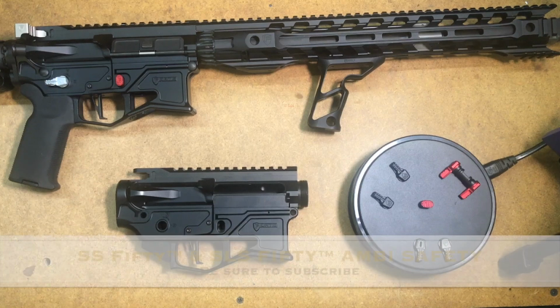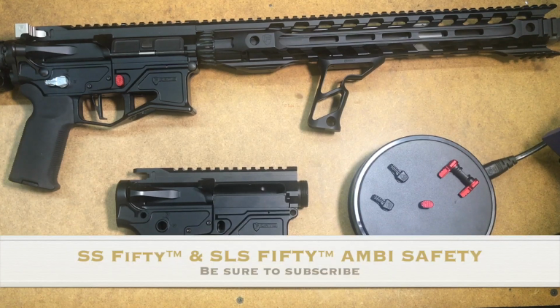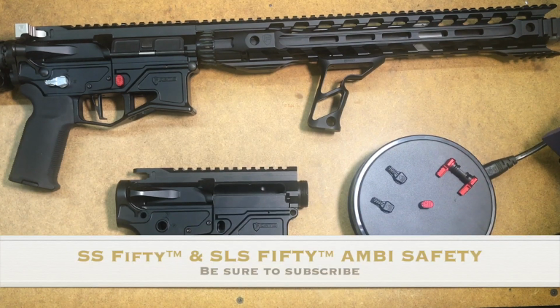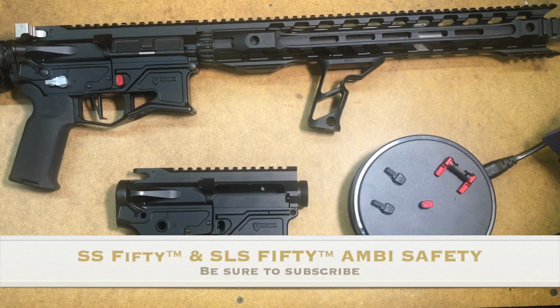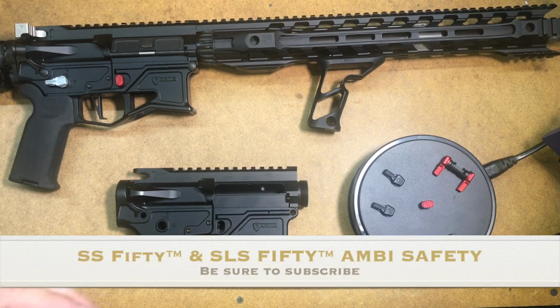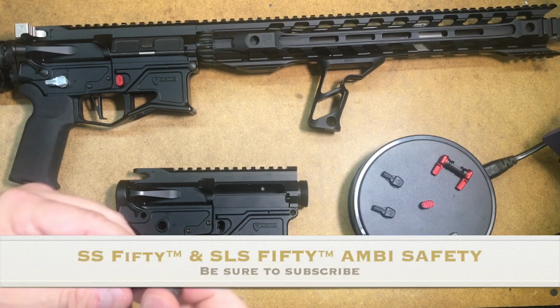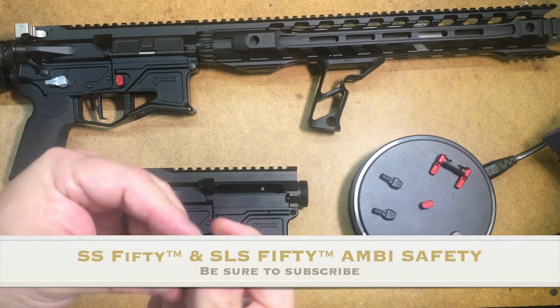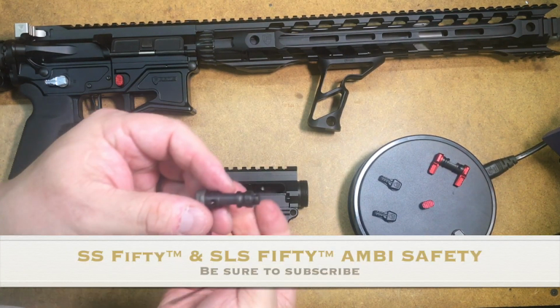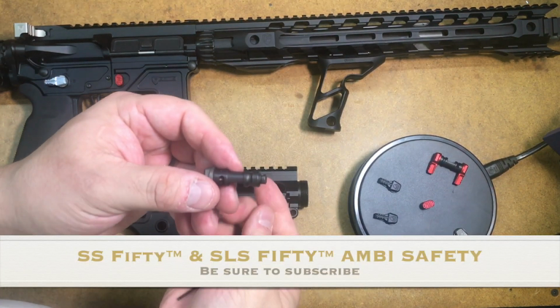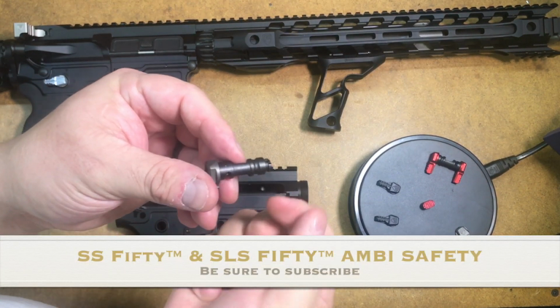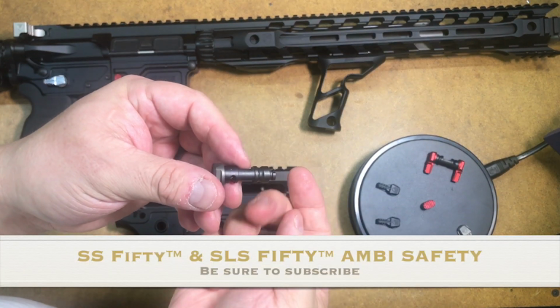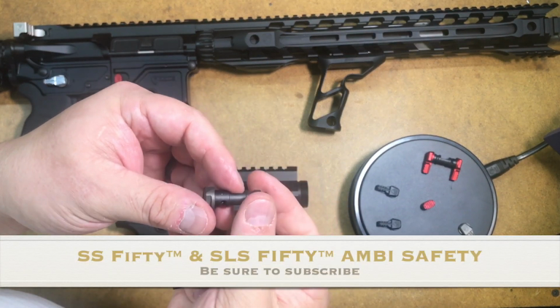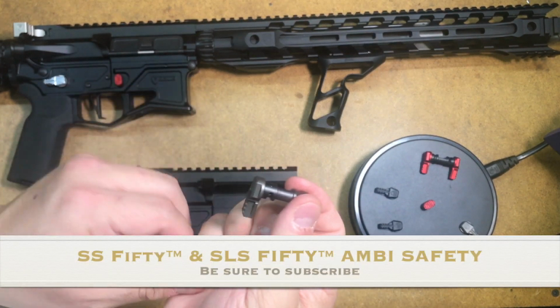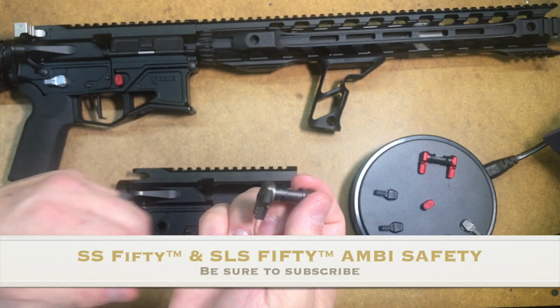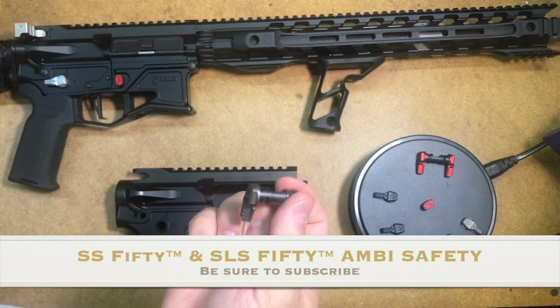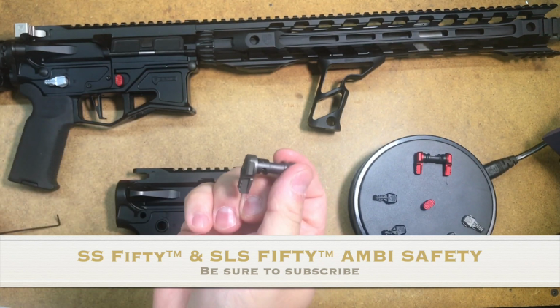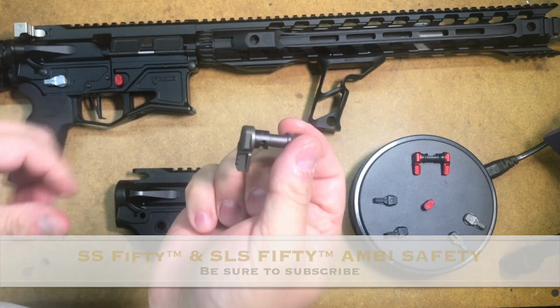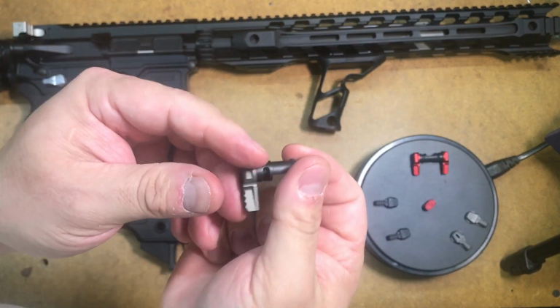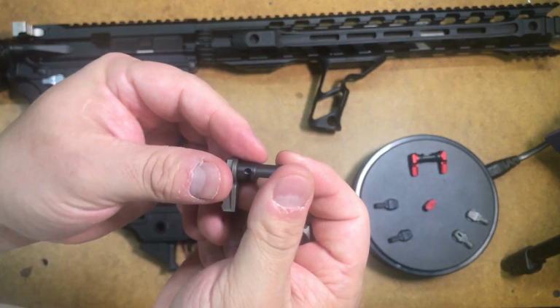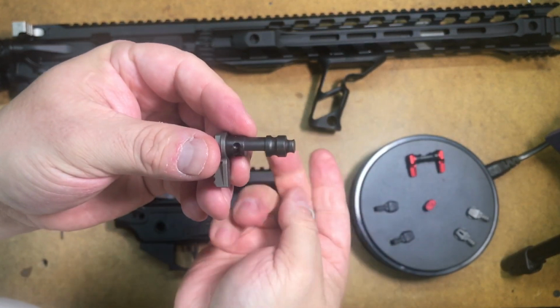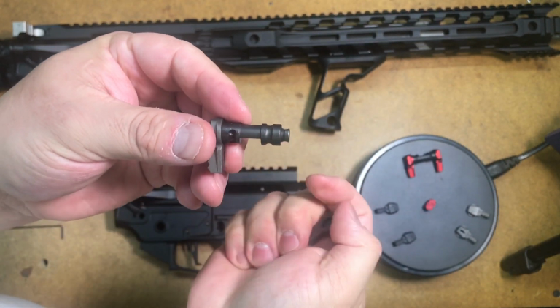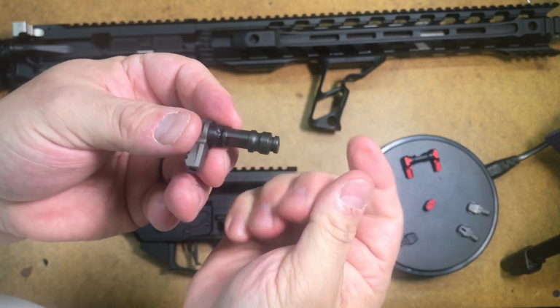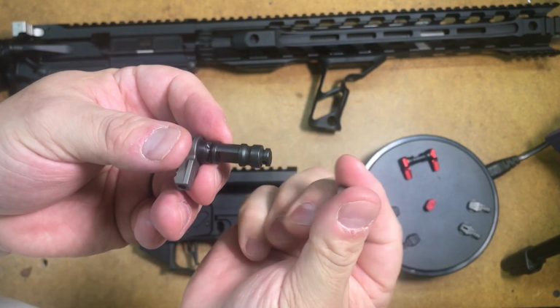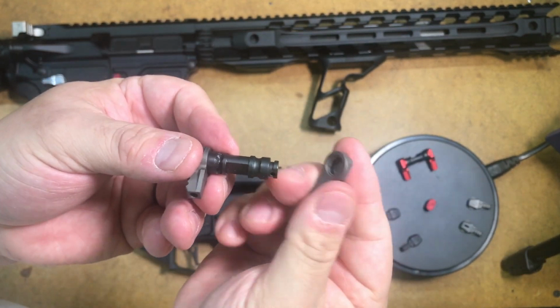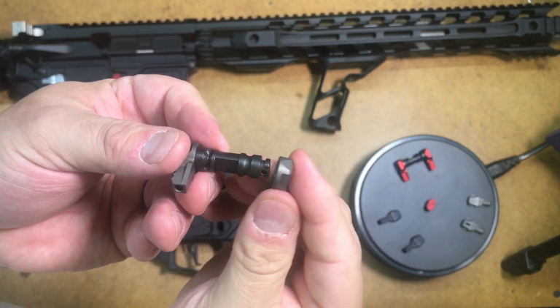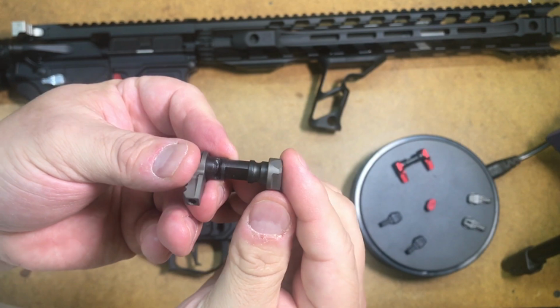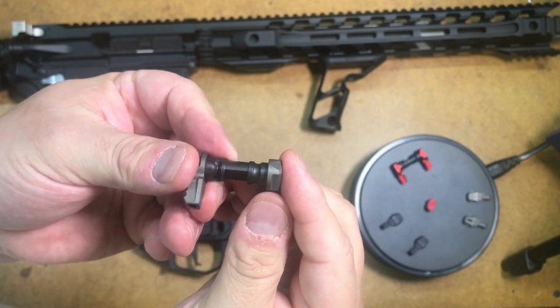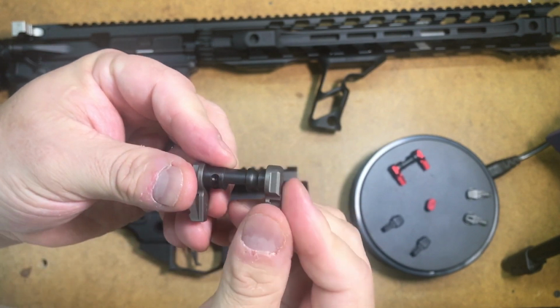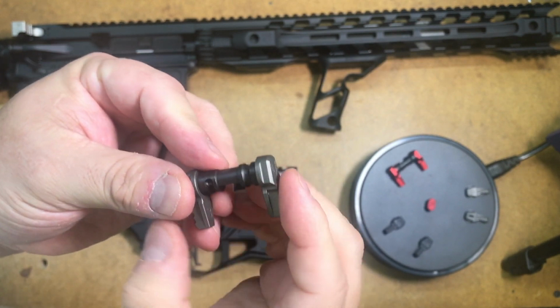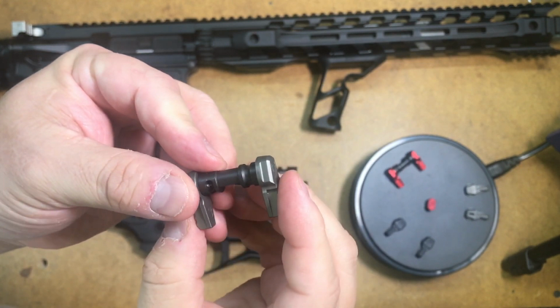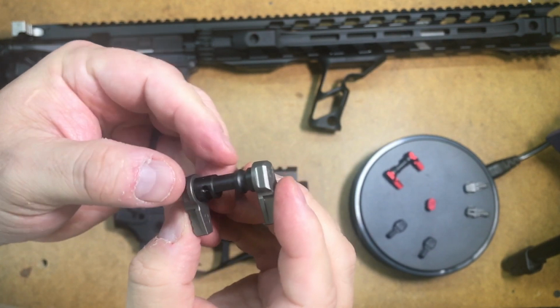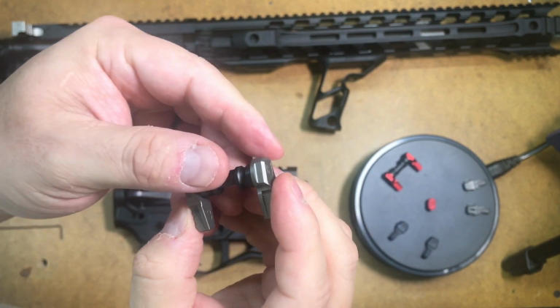Hello folks, this is Fortis with a product description video. Today we're going to talk about our safety selector. We have two versions of it: the SS50 and the SLS50.